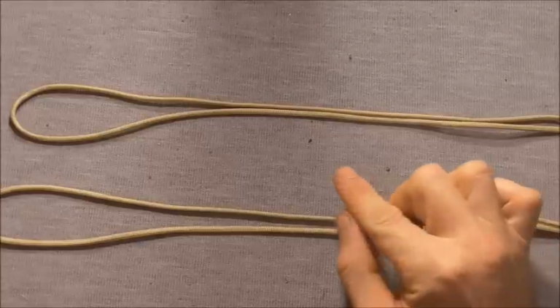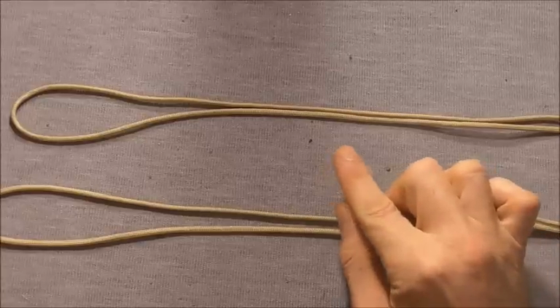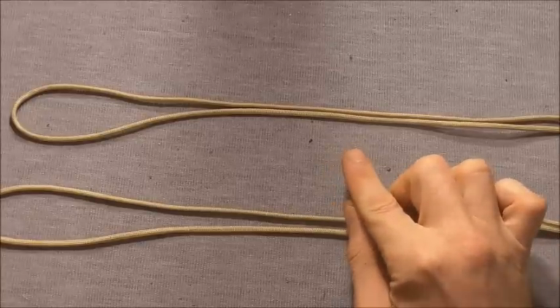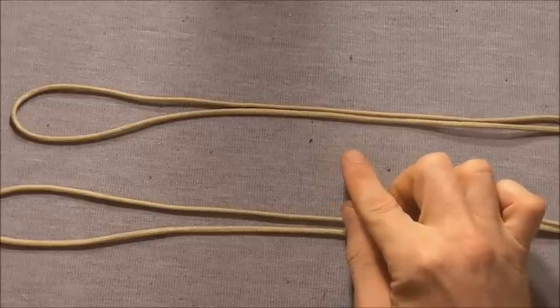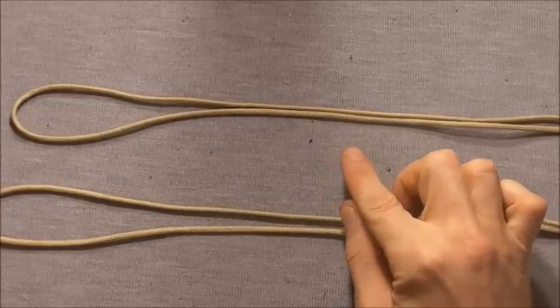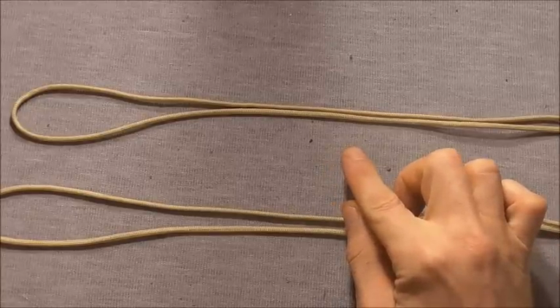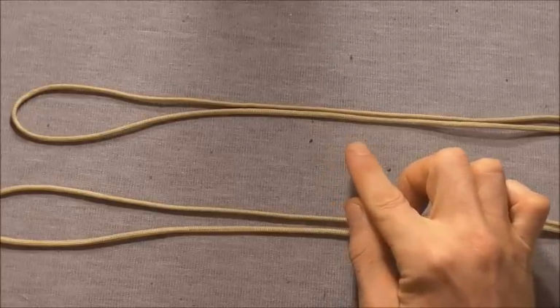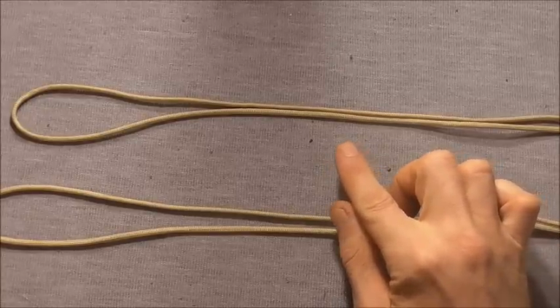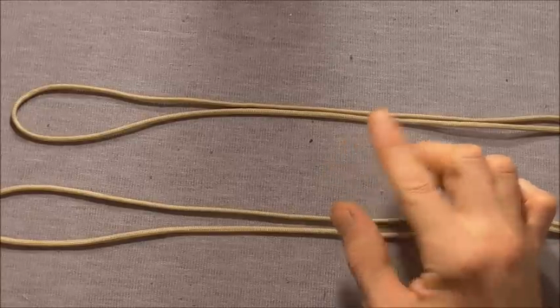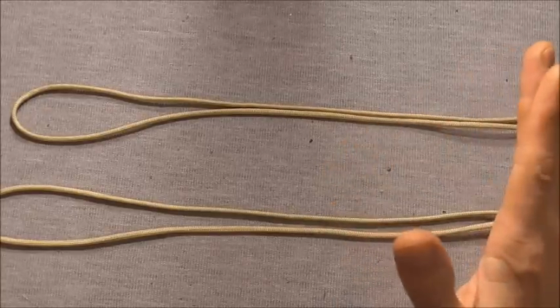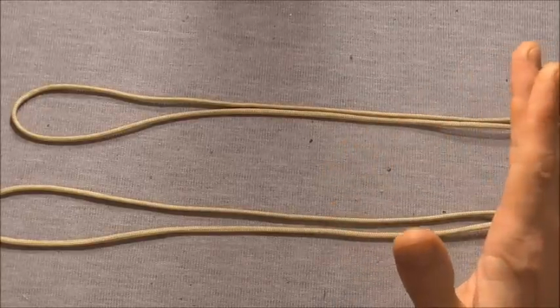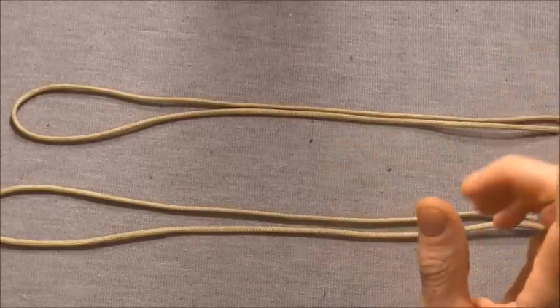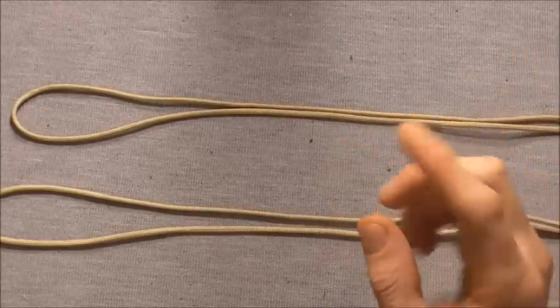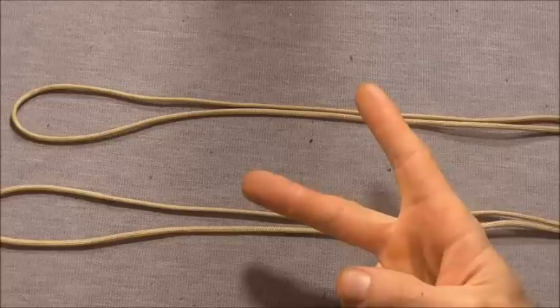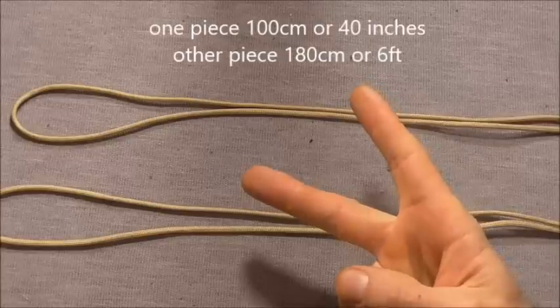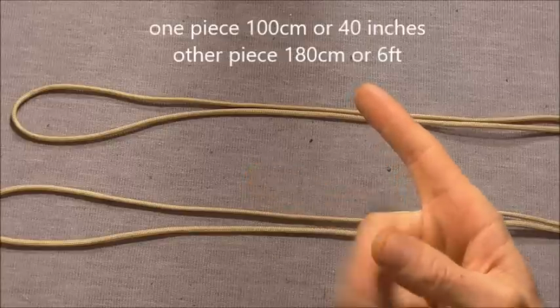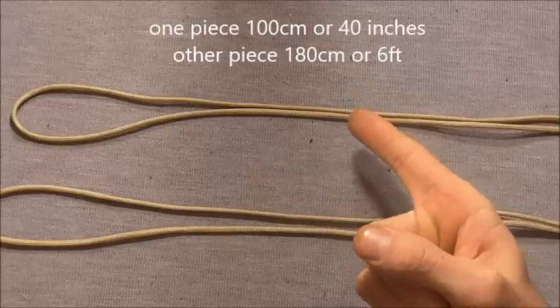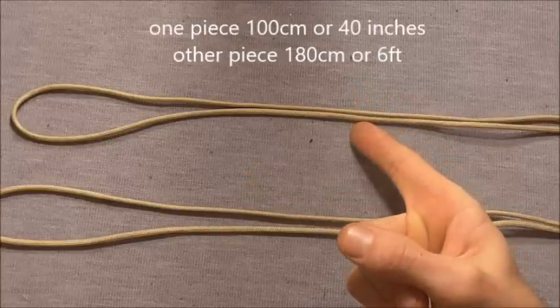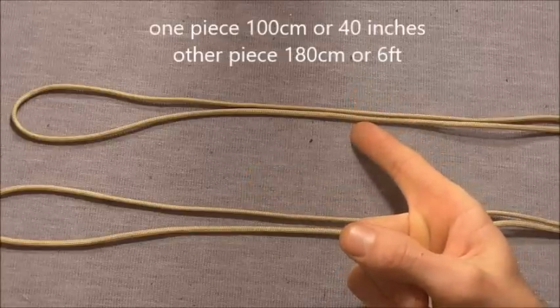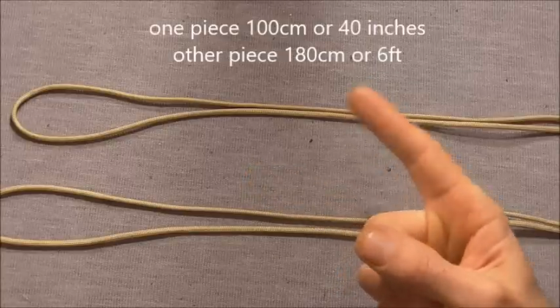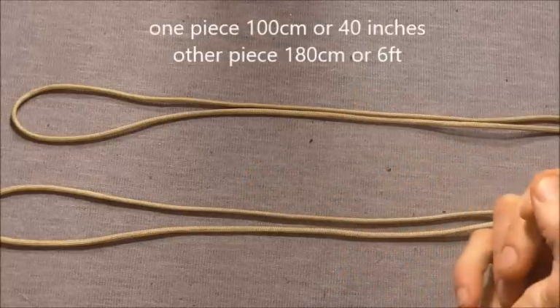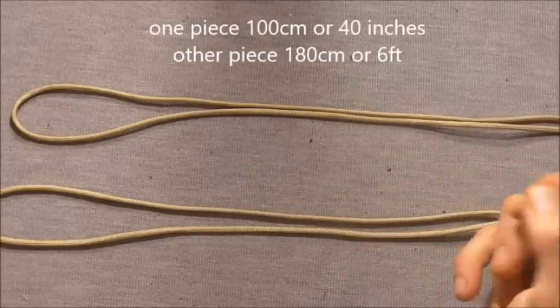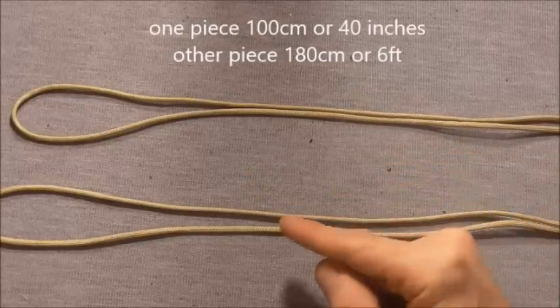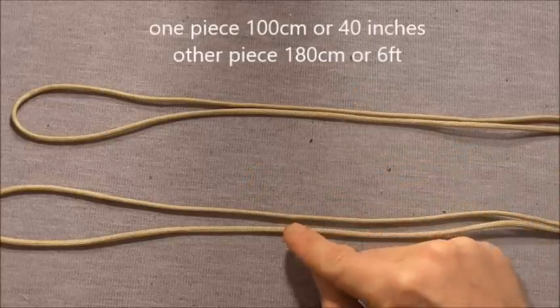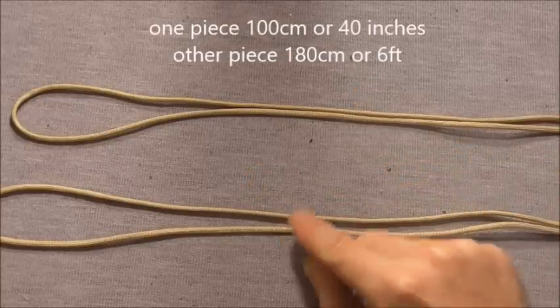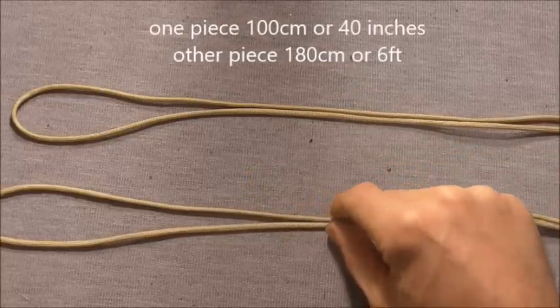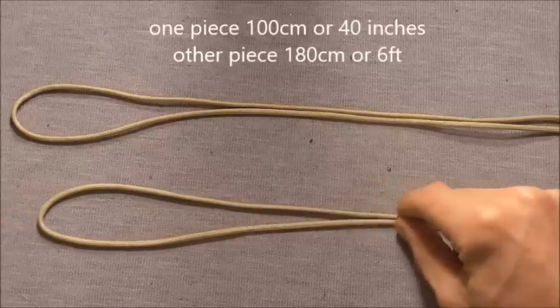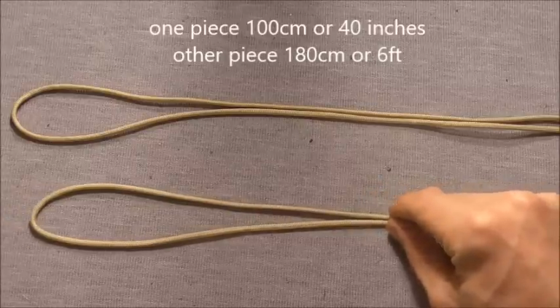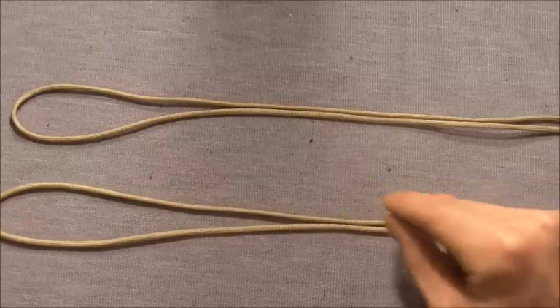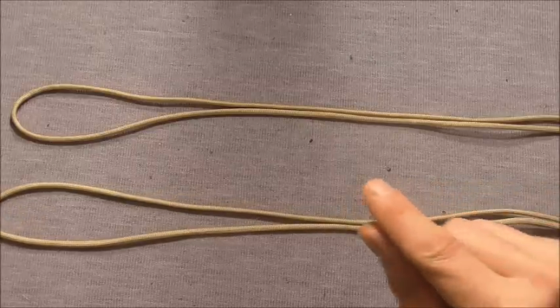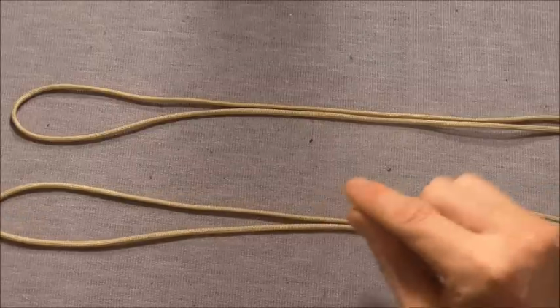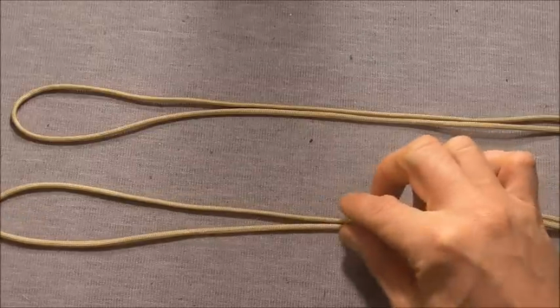This one is going to make a bracelet that is around about 8 inches or 20 cm. I'm using two pieces of paracord — one is a metre or around about 40 inches, and the other piece is 180 cm or around about 6 feet.